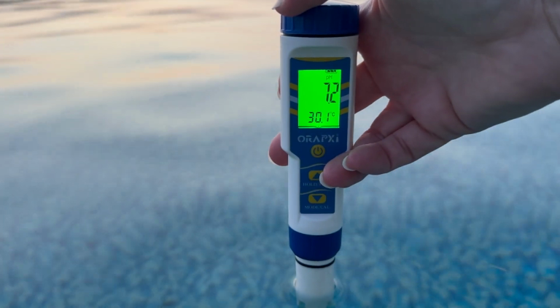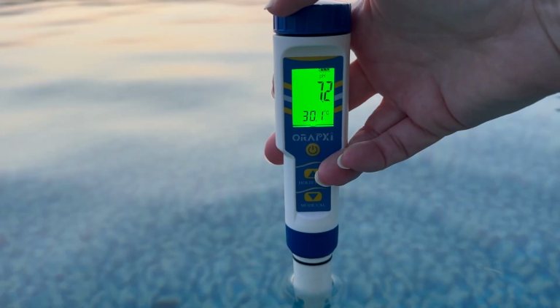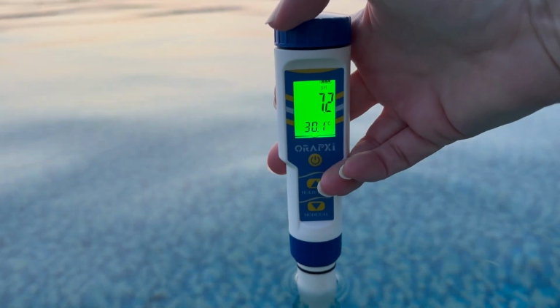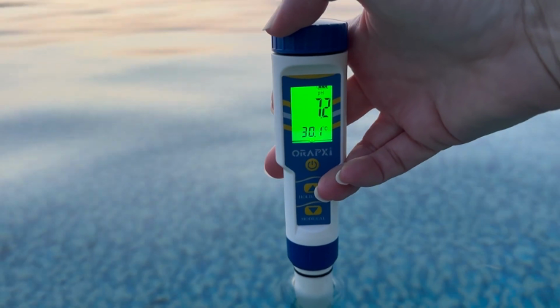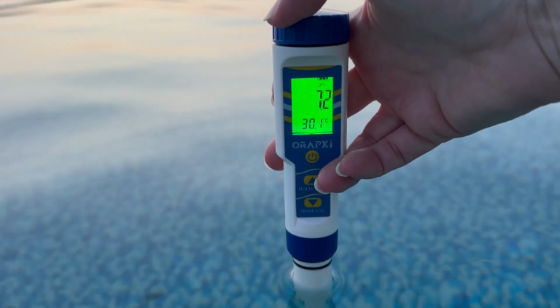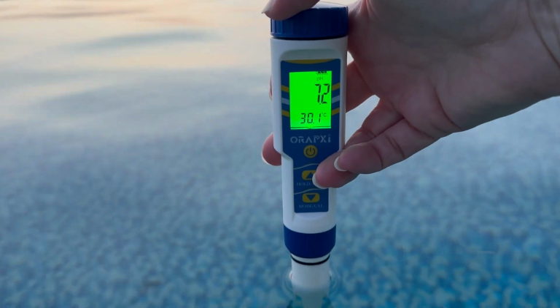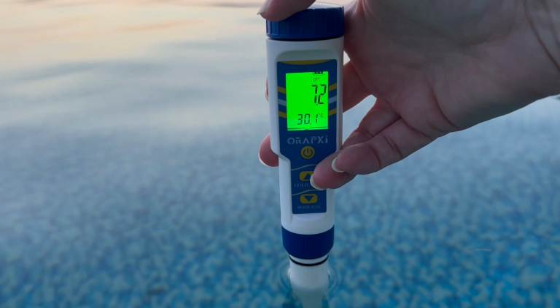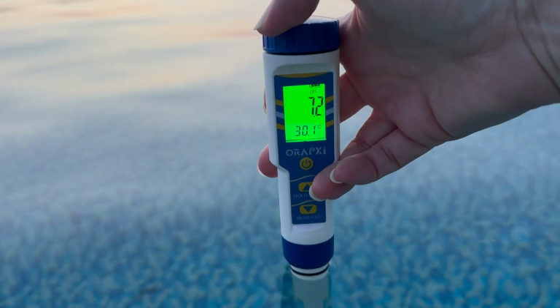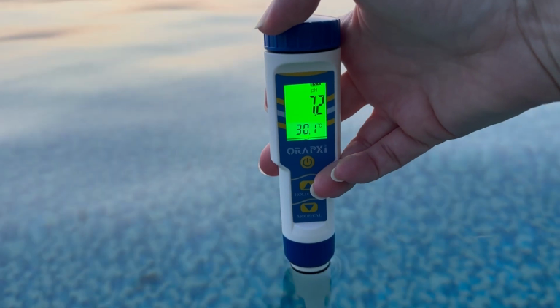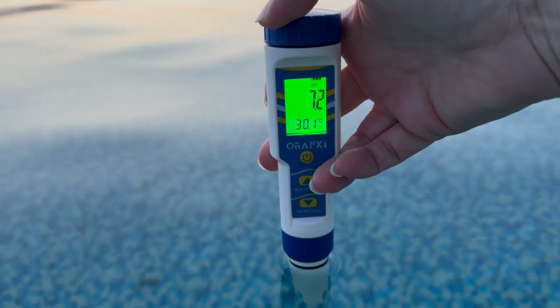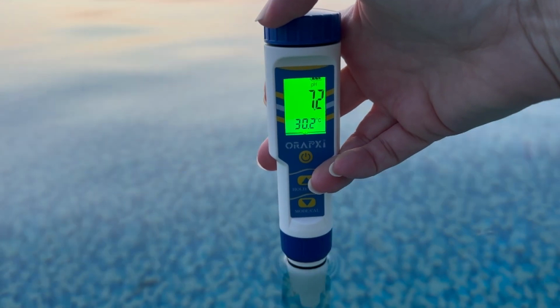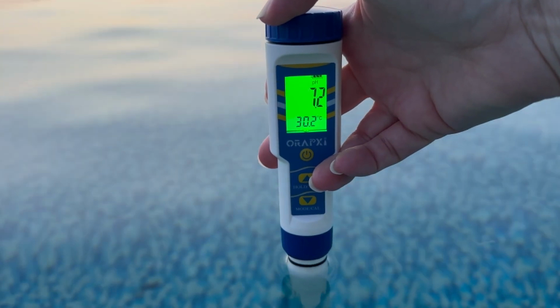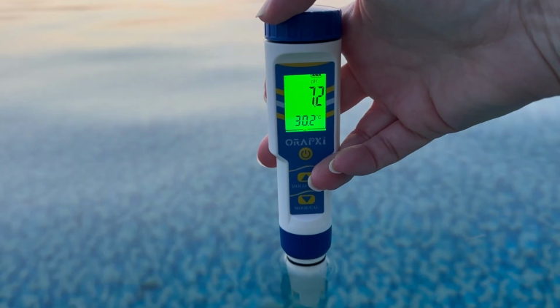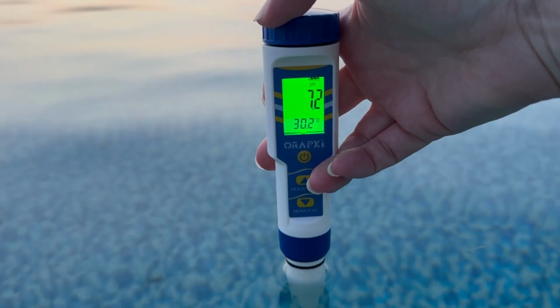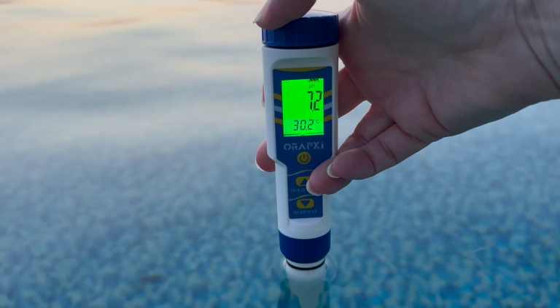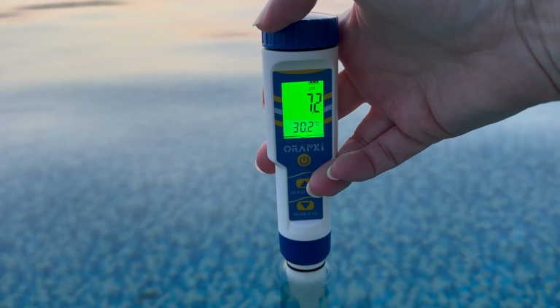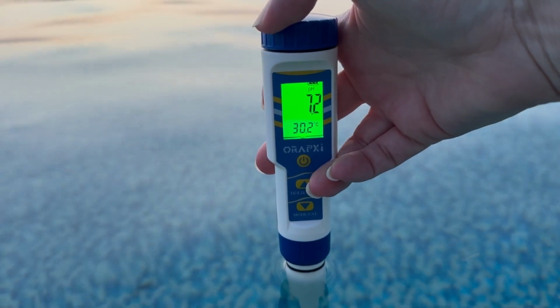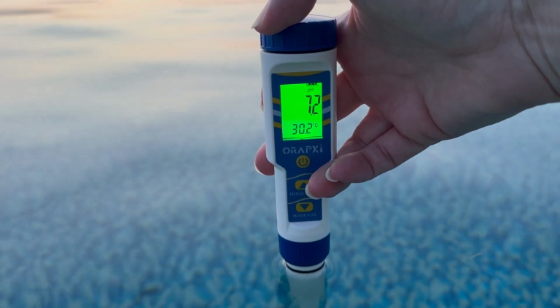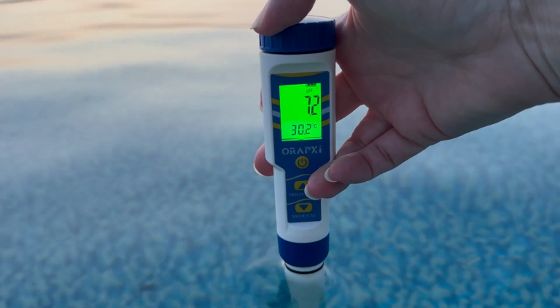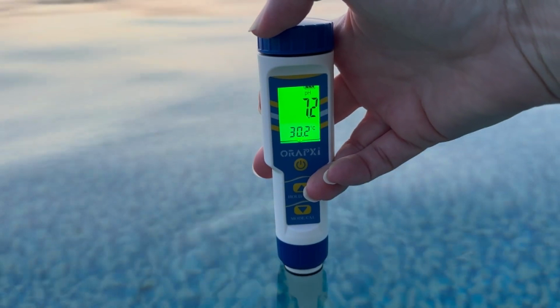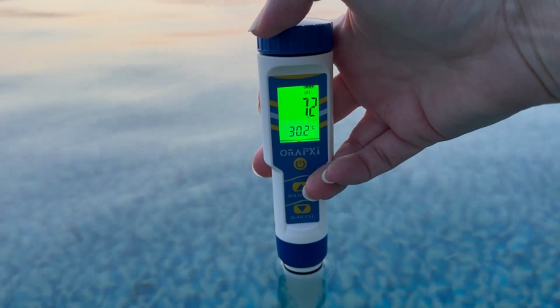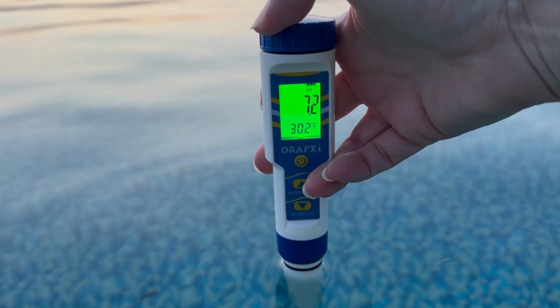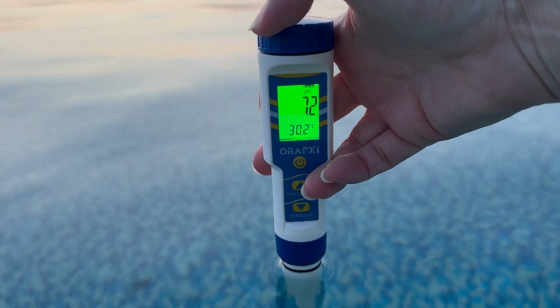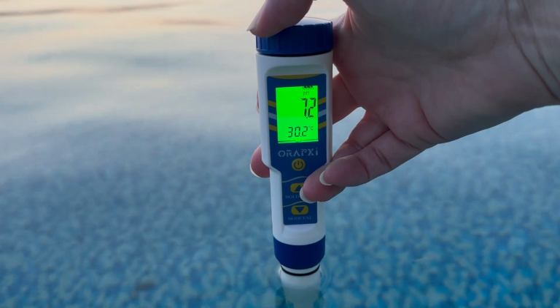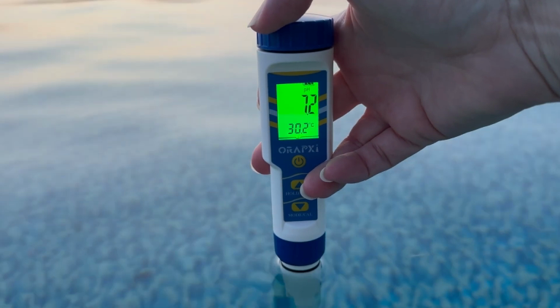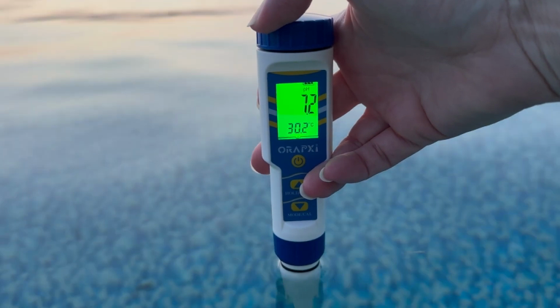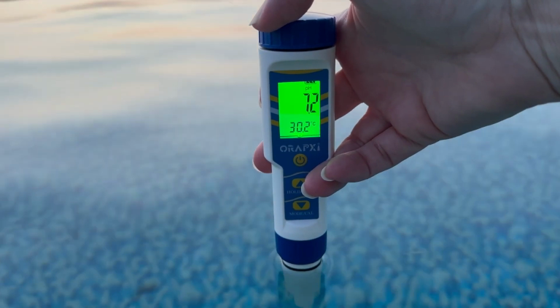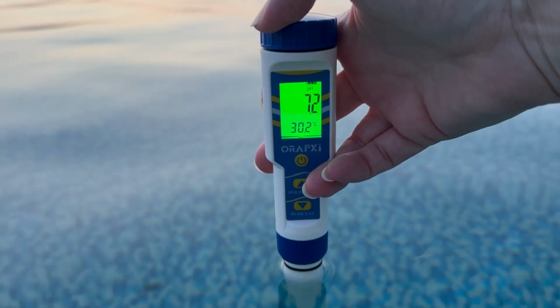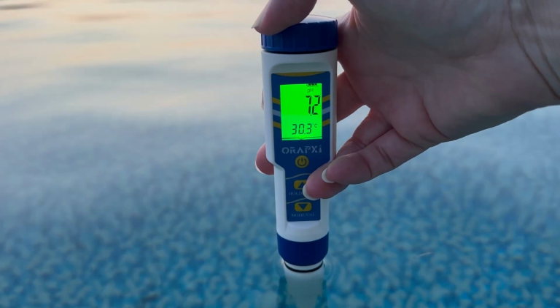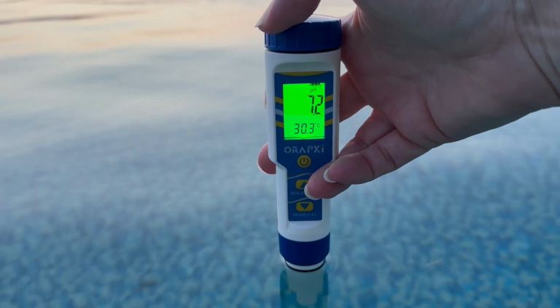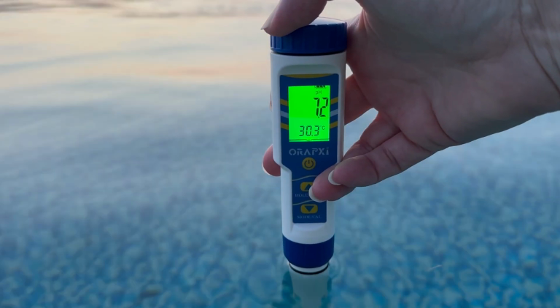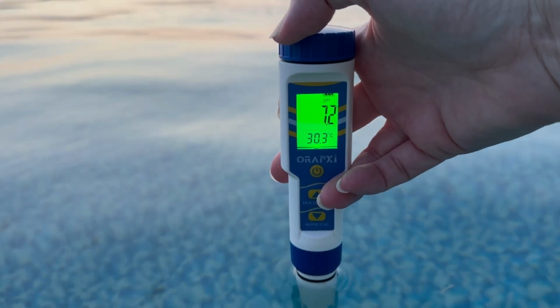About three hours later since we added the muriatic acid, with the filter running, I'm checking the pool in different spots and so far it's been about 7.2 to 7.4, which is a safe swimming level.